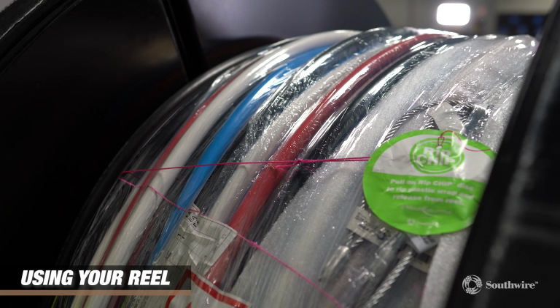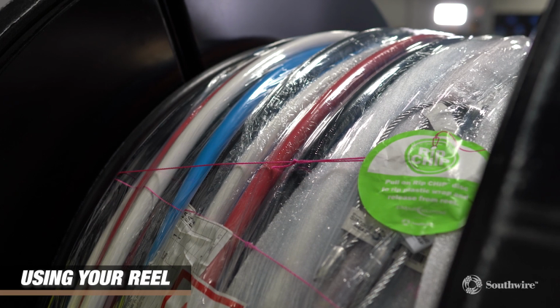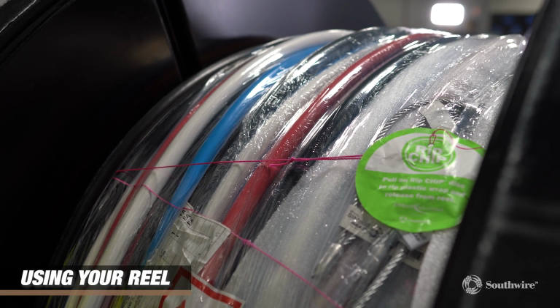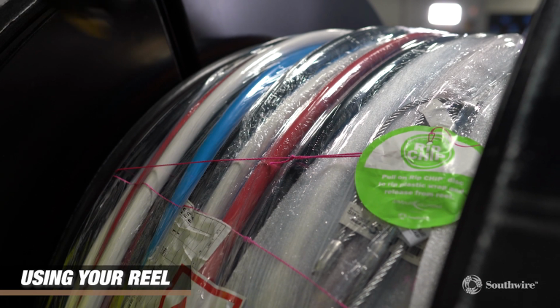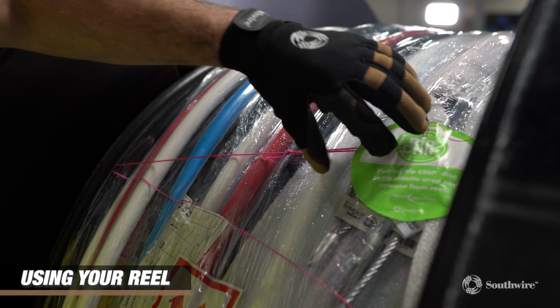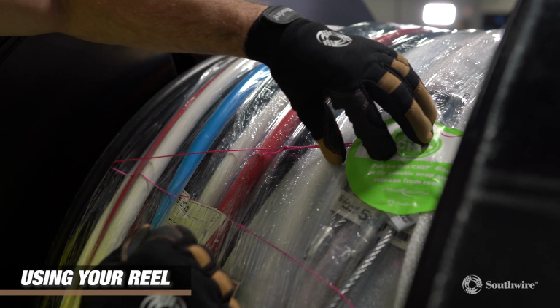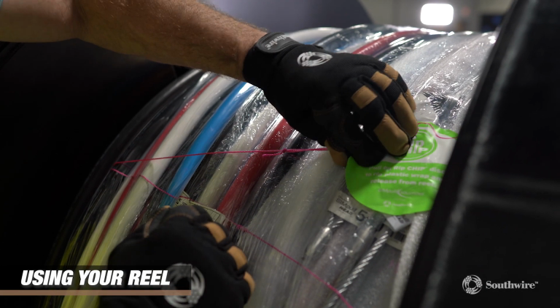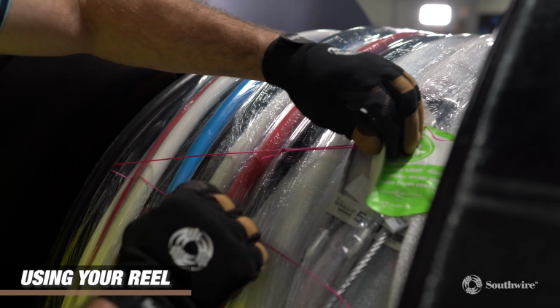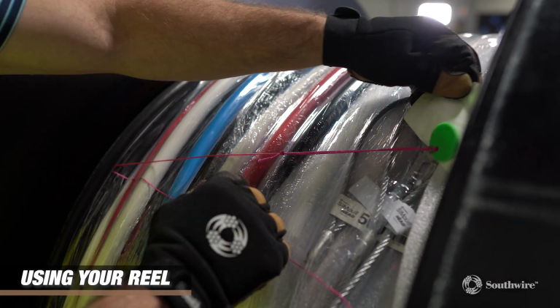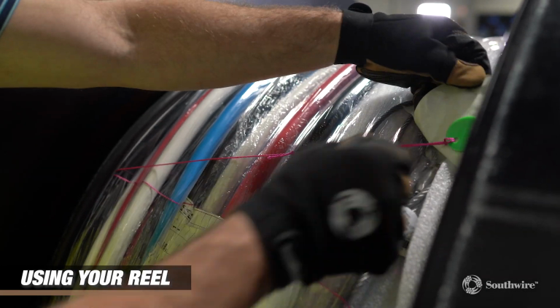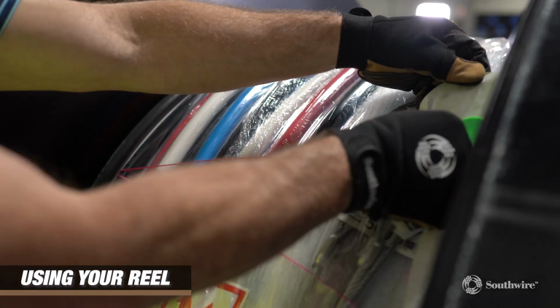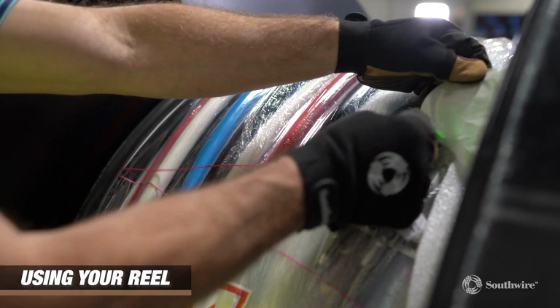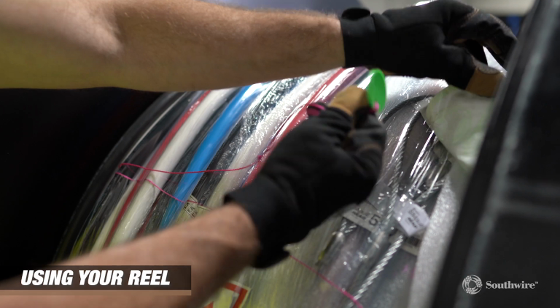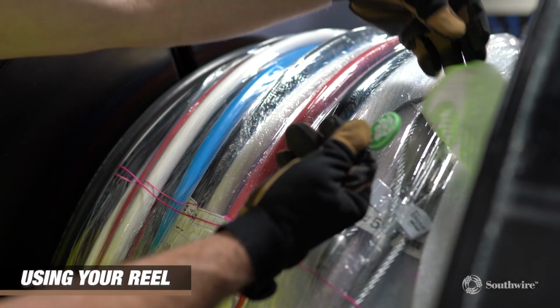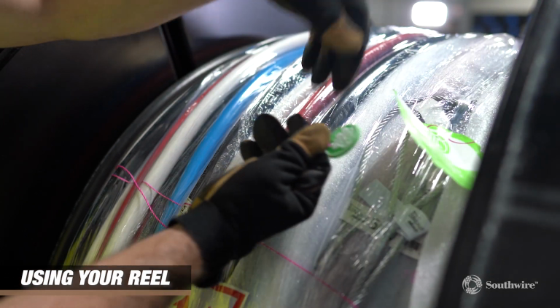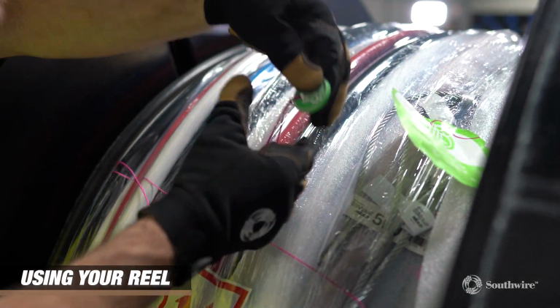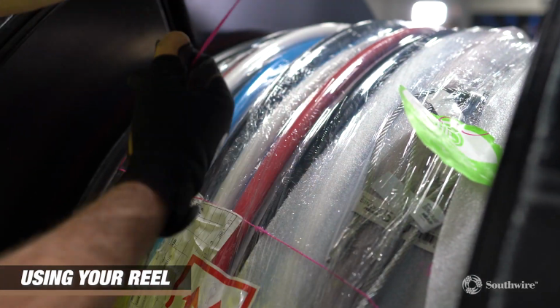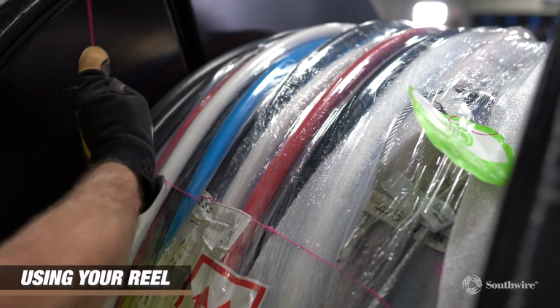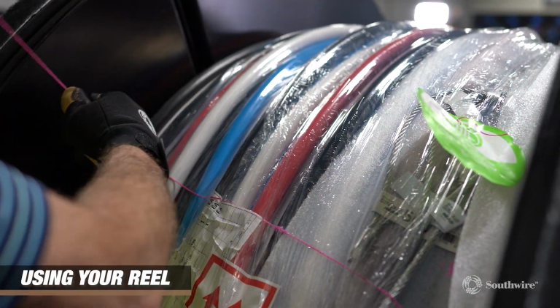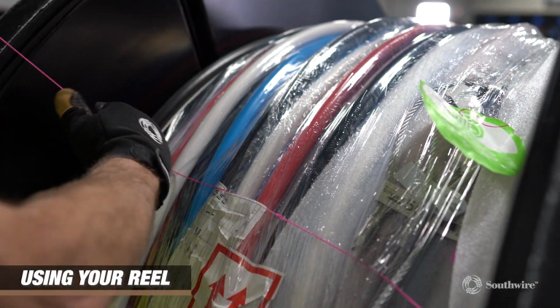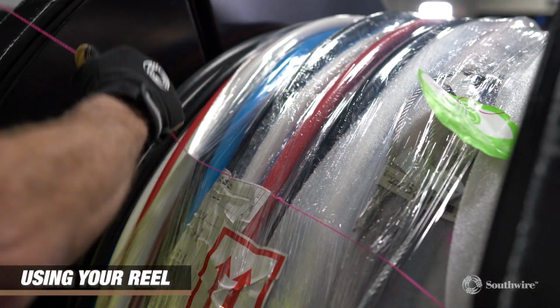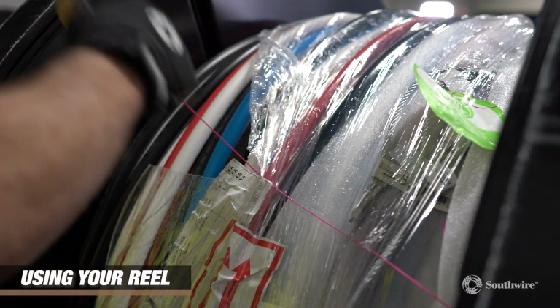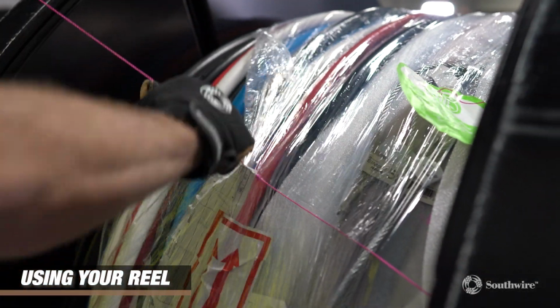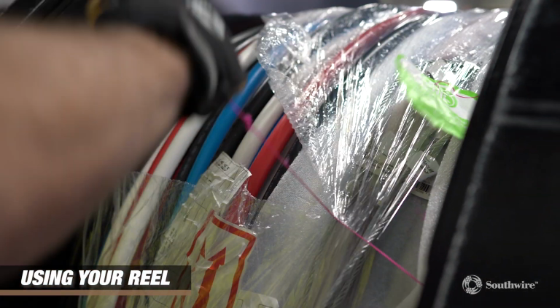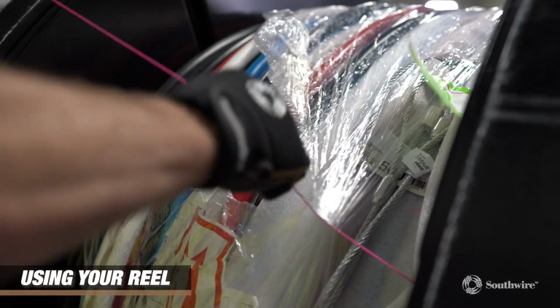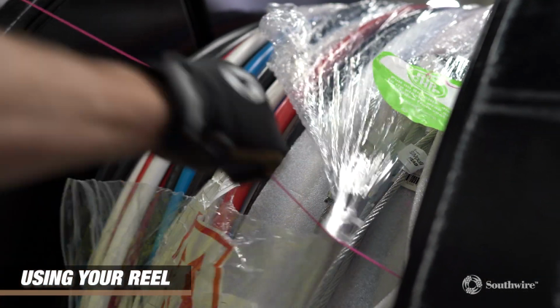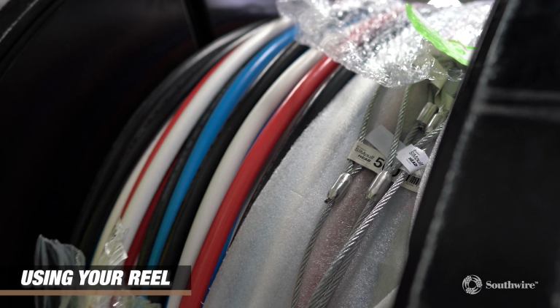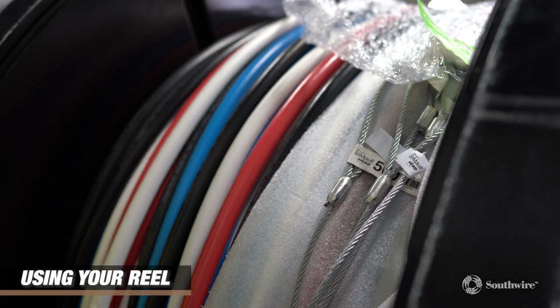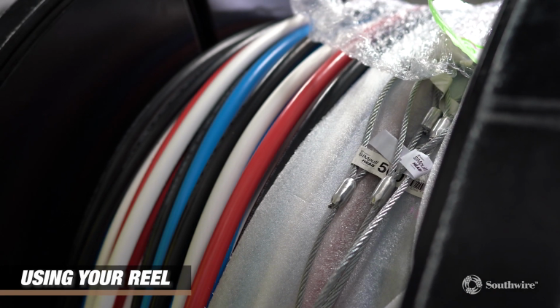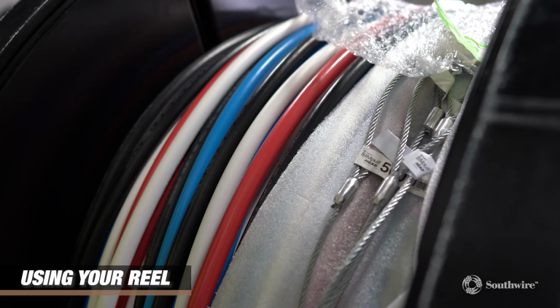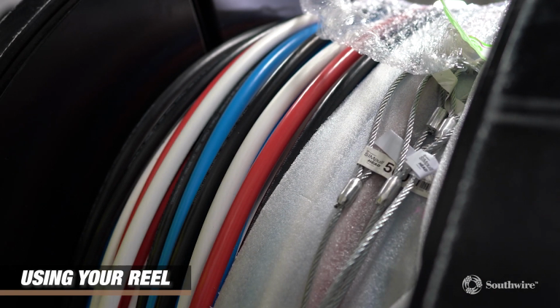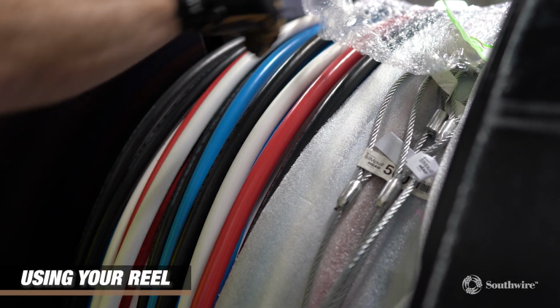Locate the green circle labeled ripped chip. Pull the pink string in one direction until it is tight, then pull back in the opposite direction so it cuts through the plastic wrap cleanly.